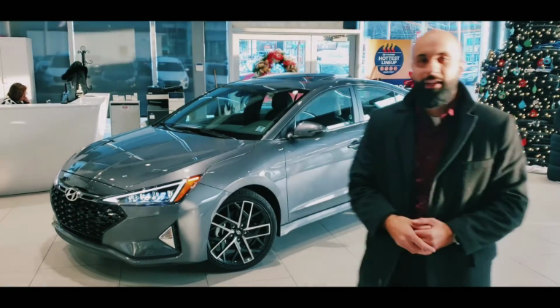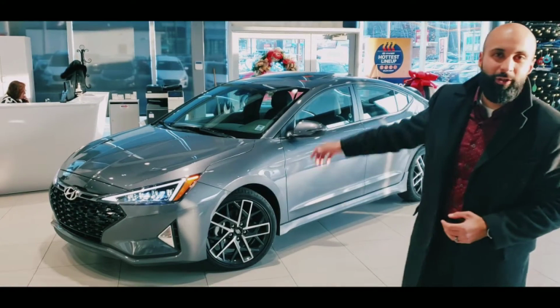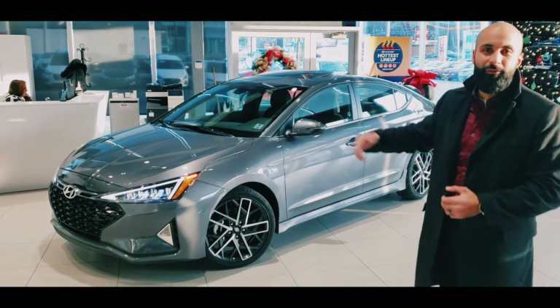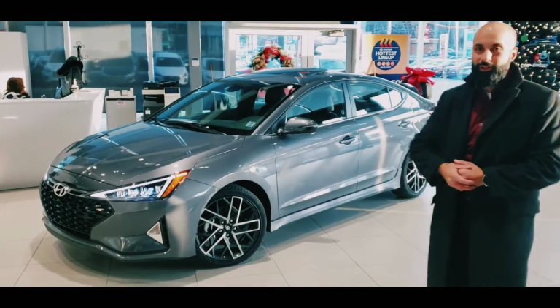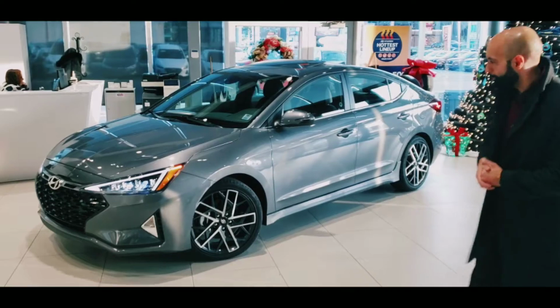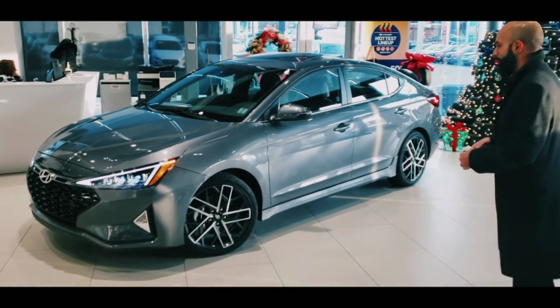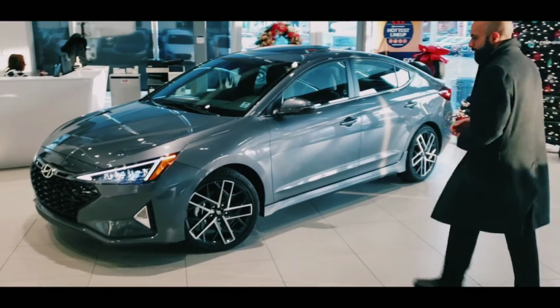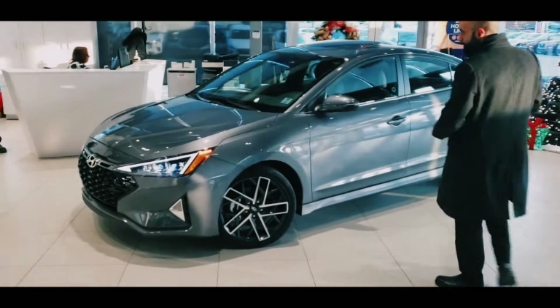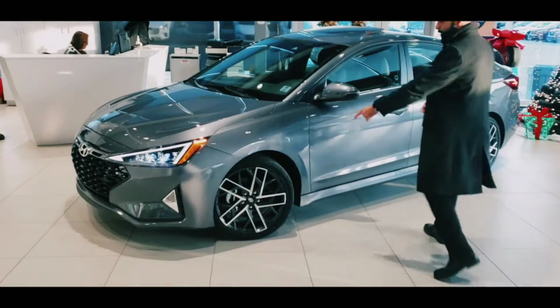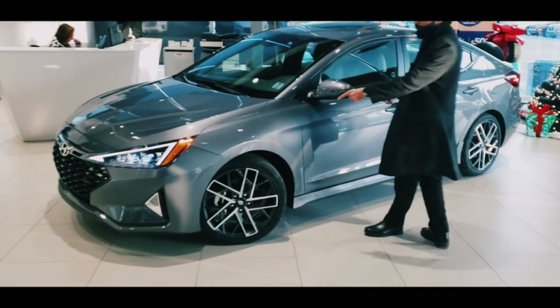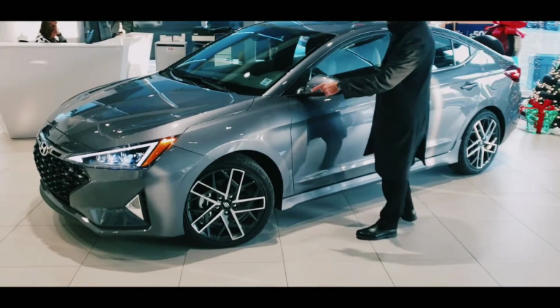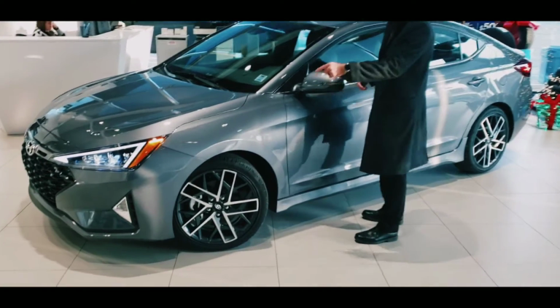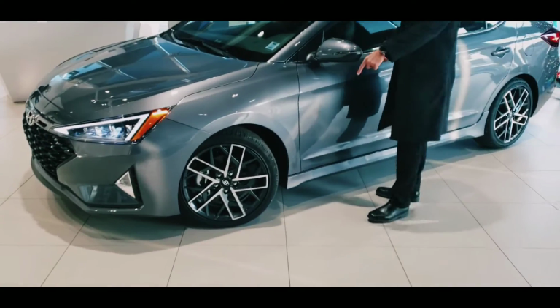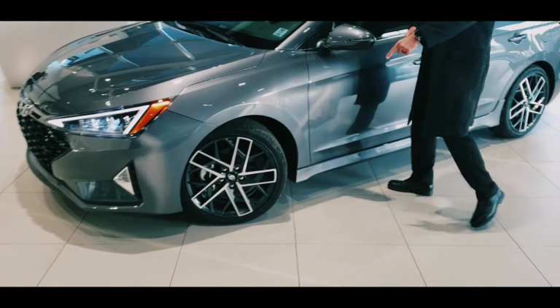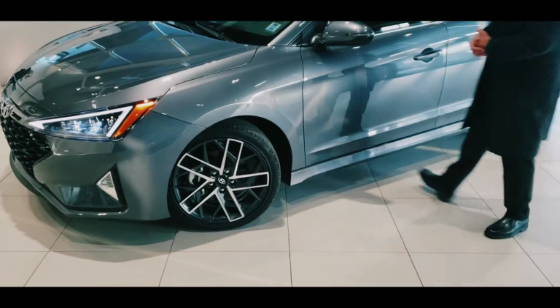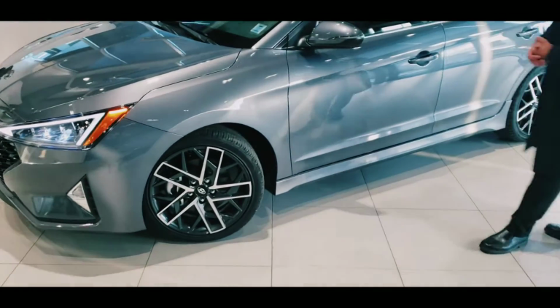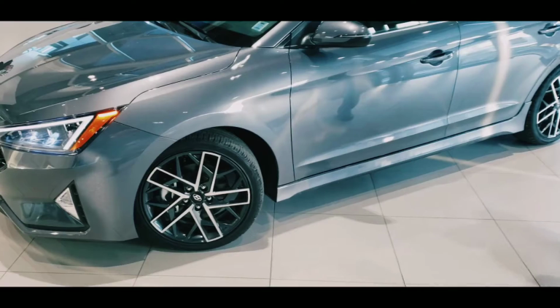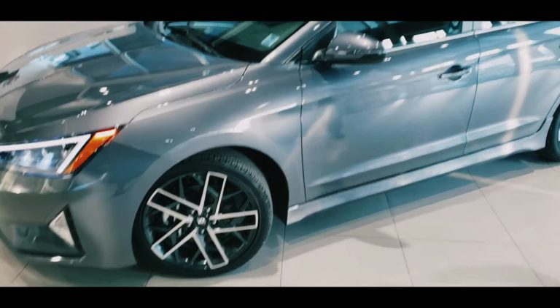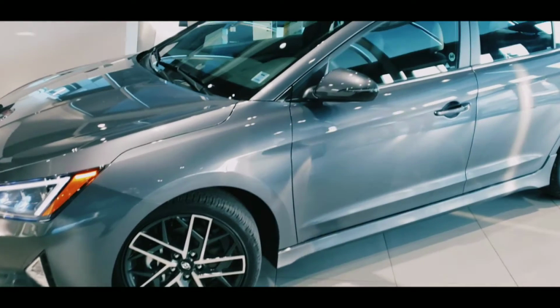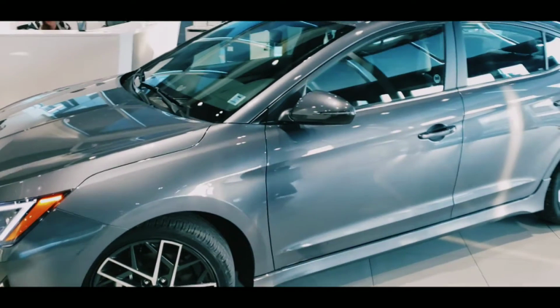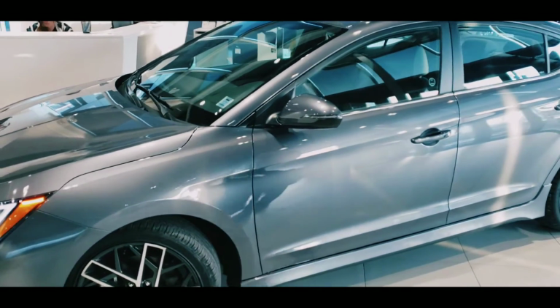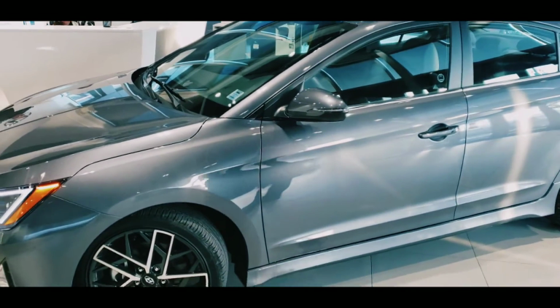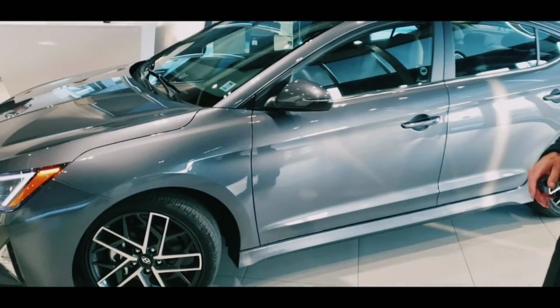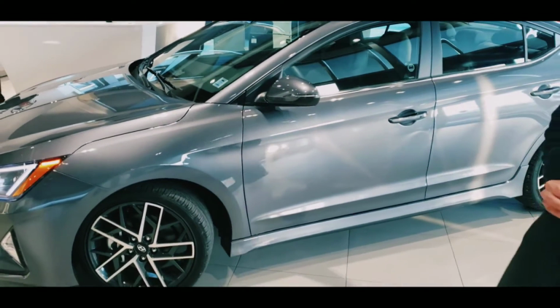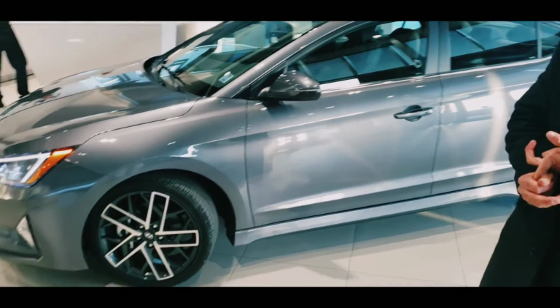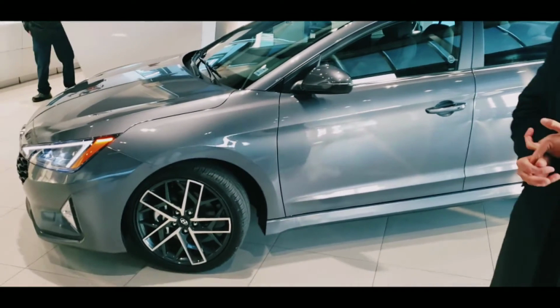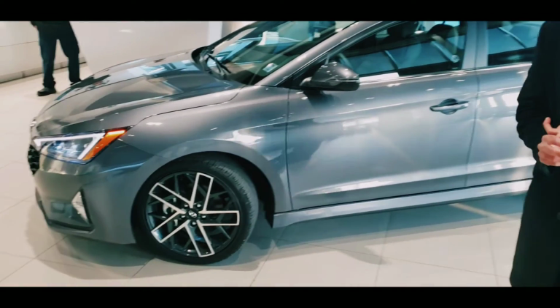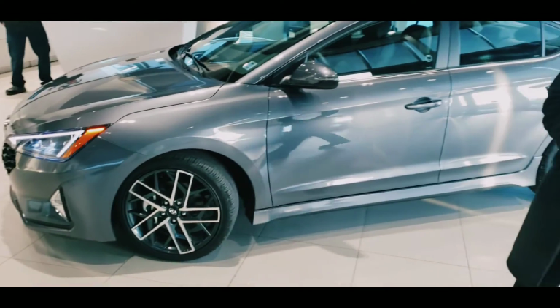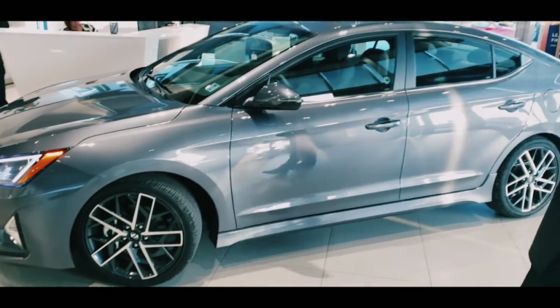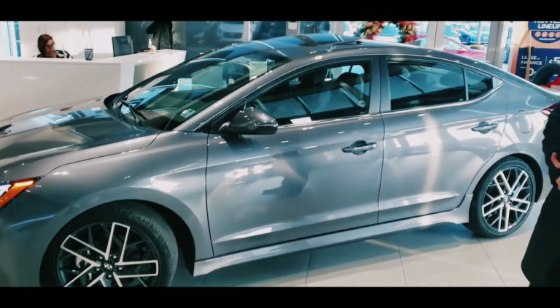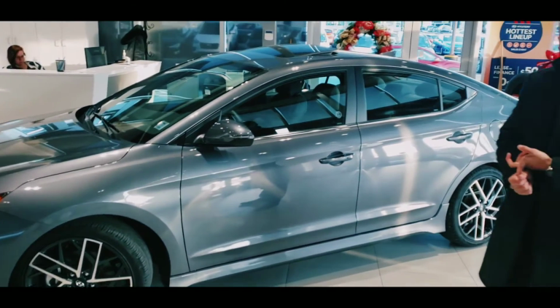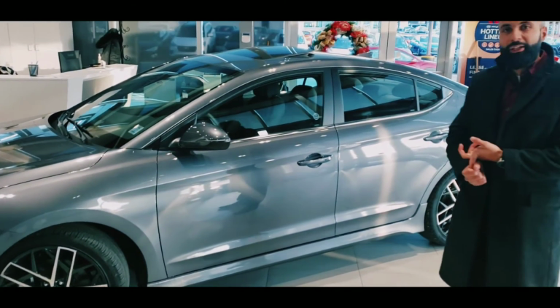Let's have a look at some of the features. They have these beautiful alloy wheels. It comes with lots of safety features. It's equipped with a 1.6-liter turbo engine. It comes with blind spot detection.